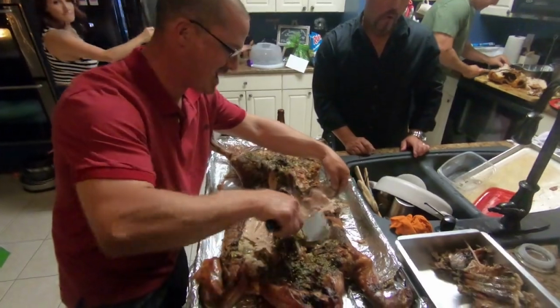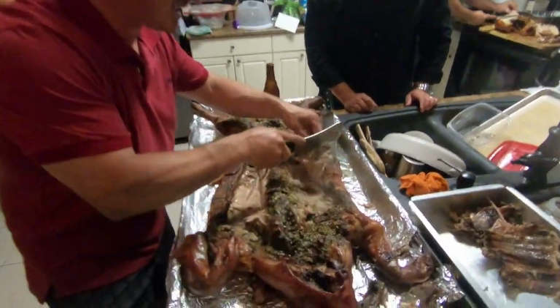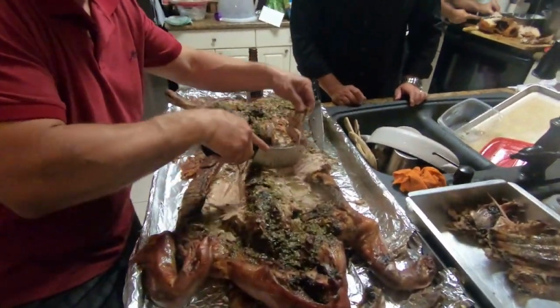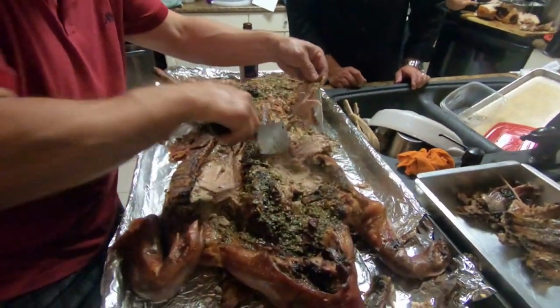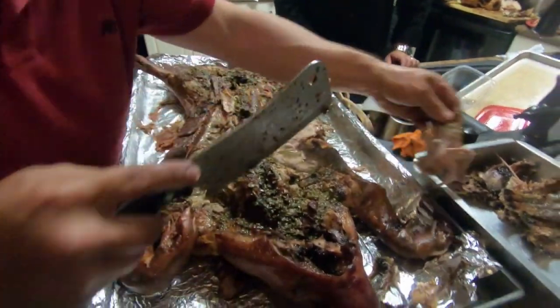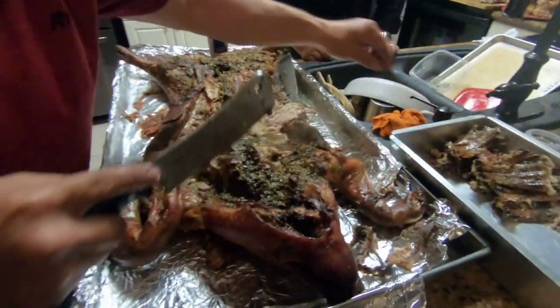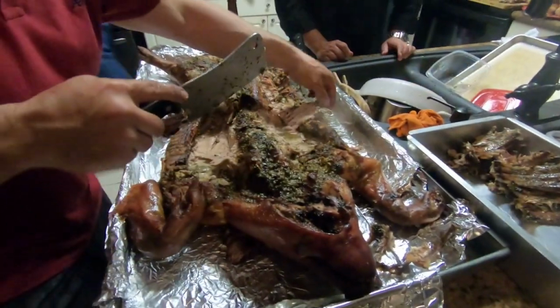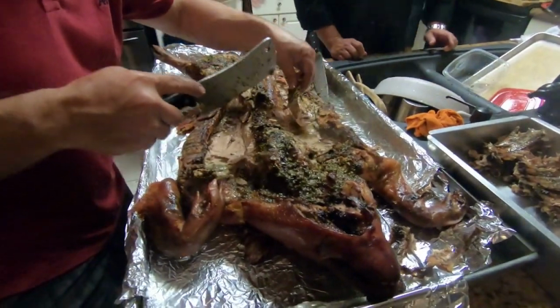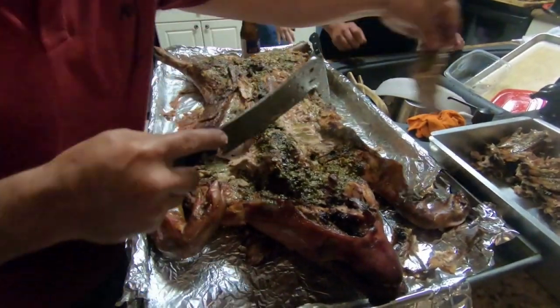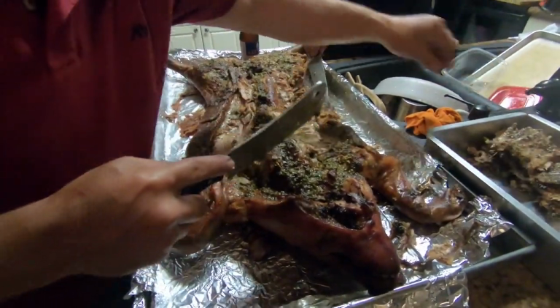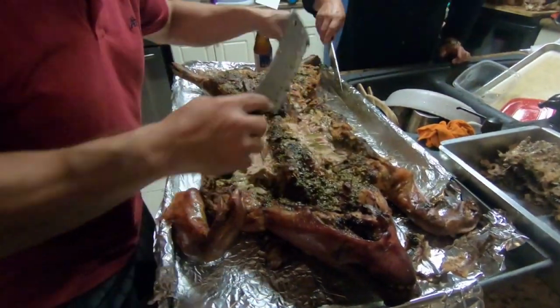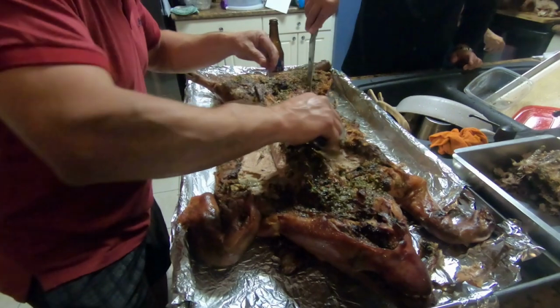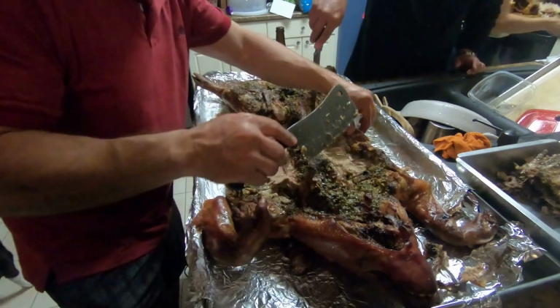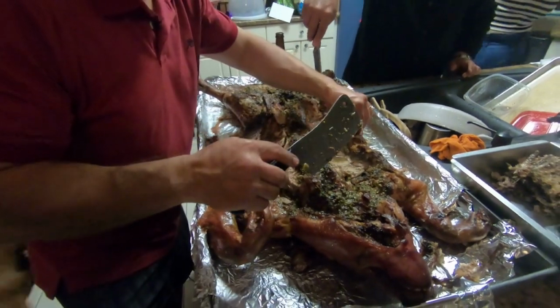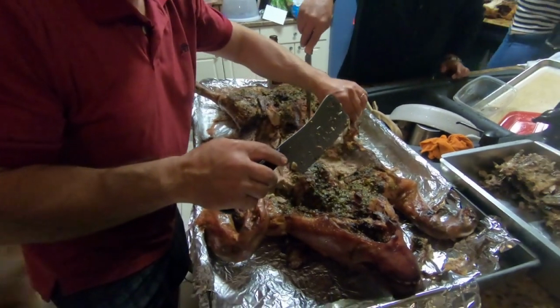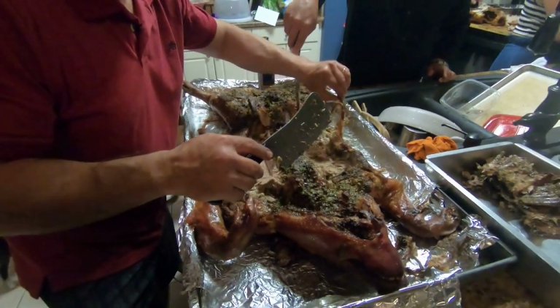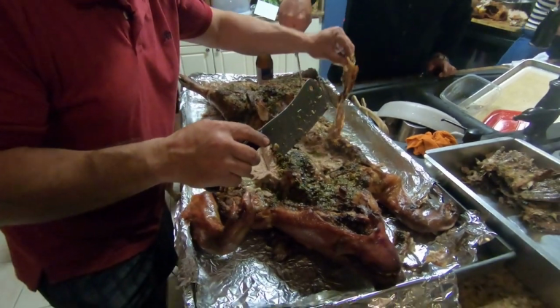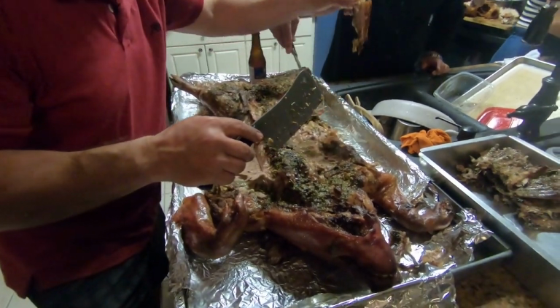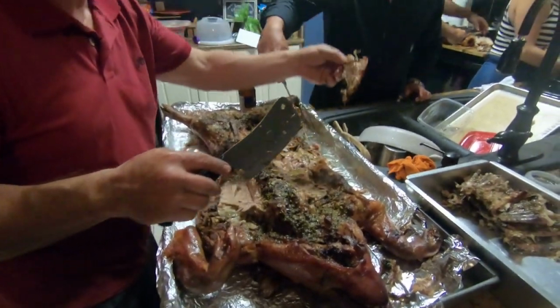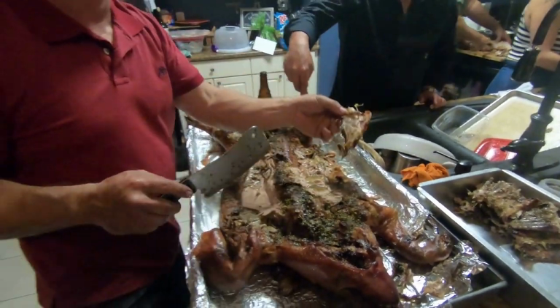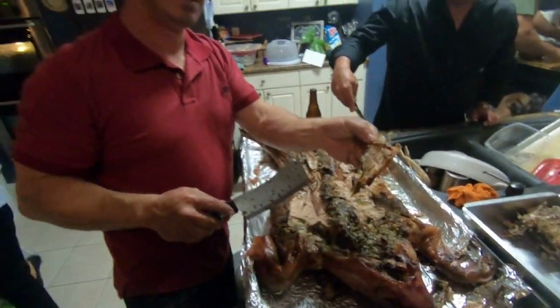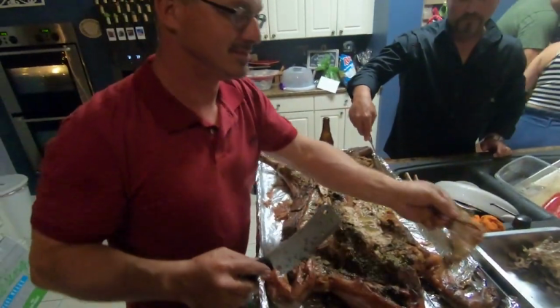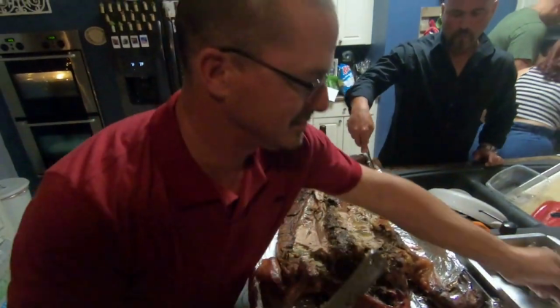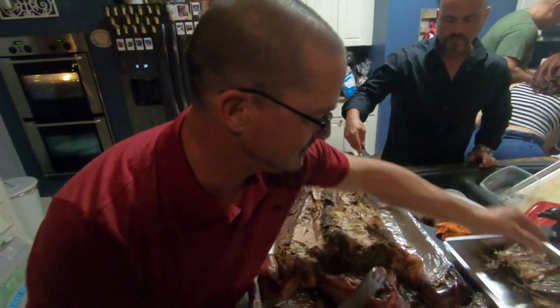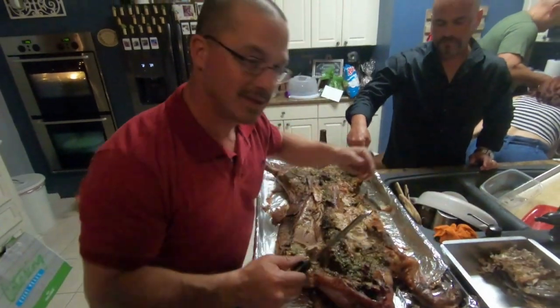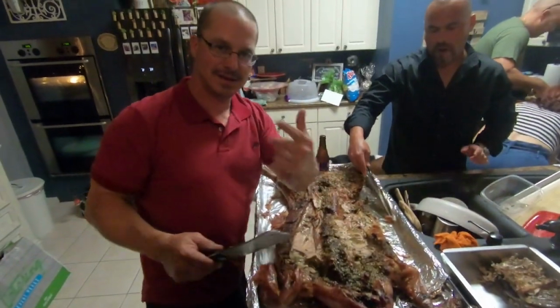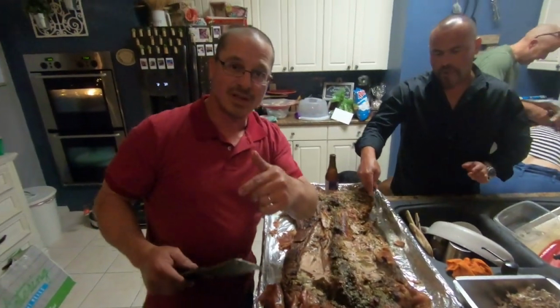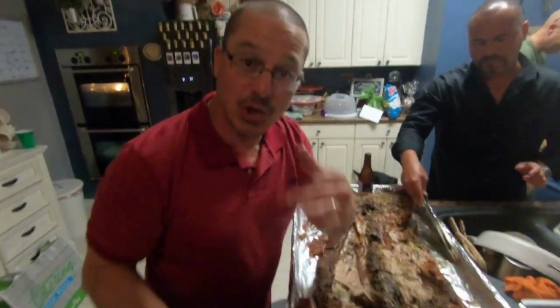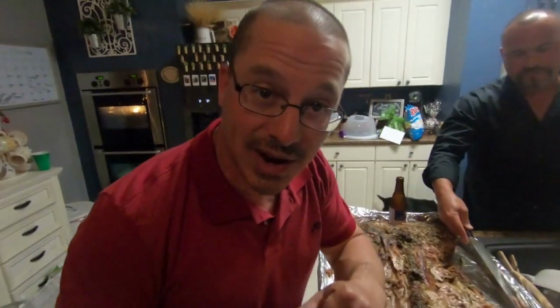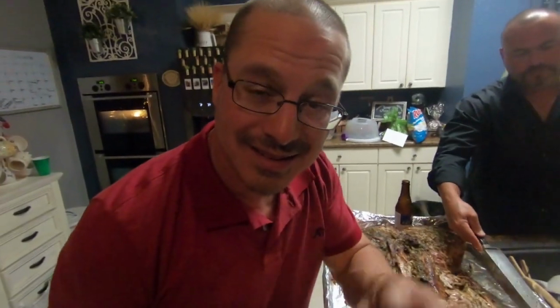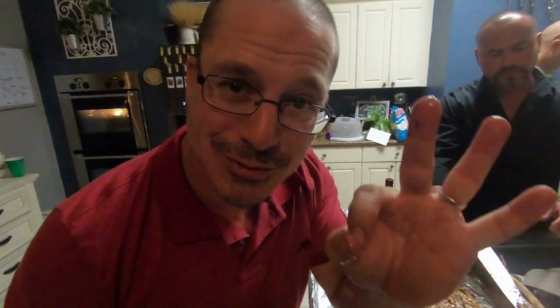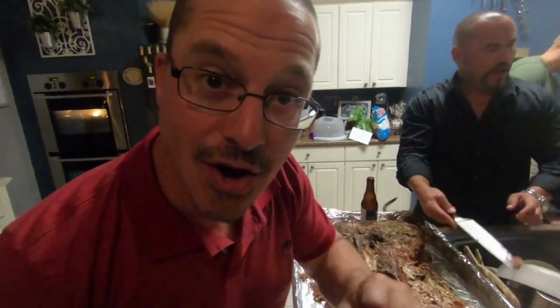So when you cook it right, it's friggin awesome.